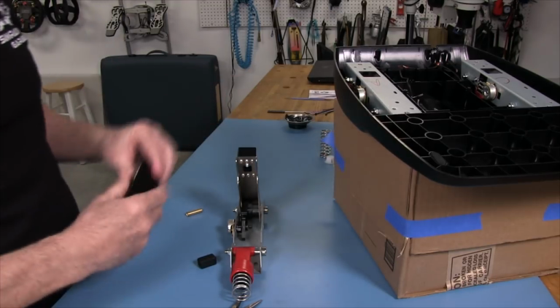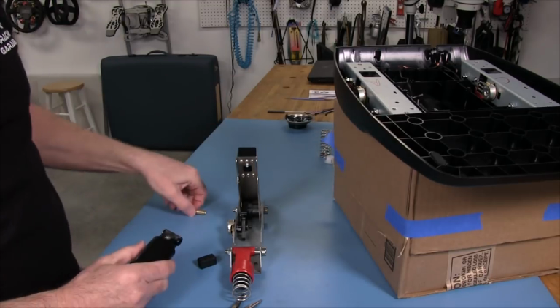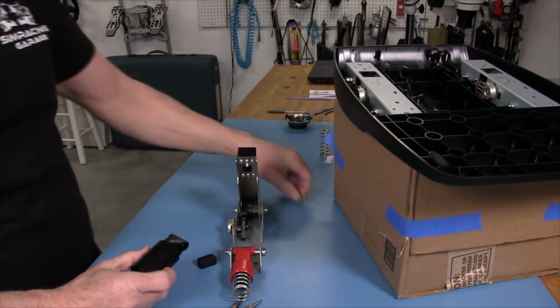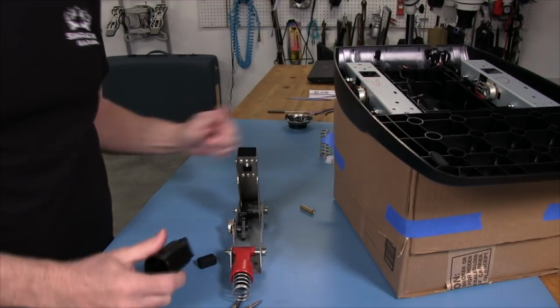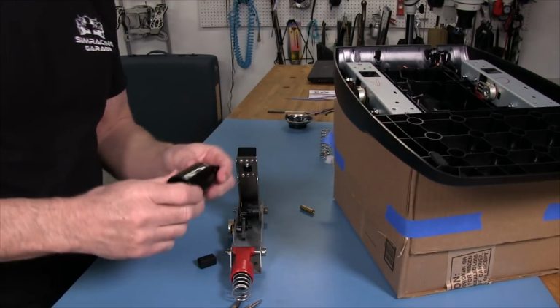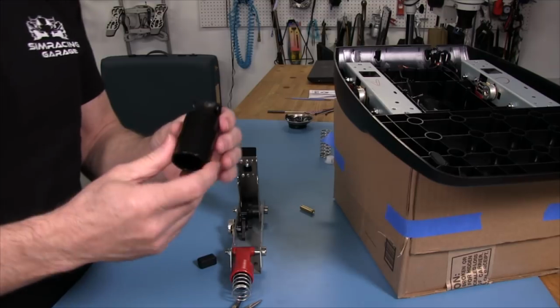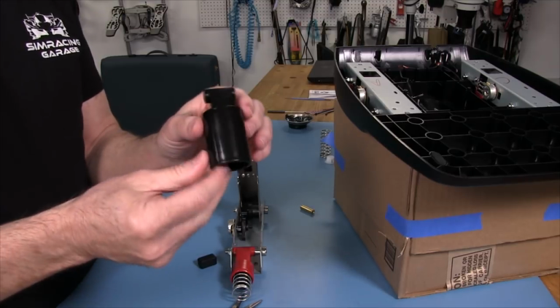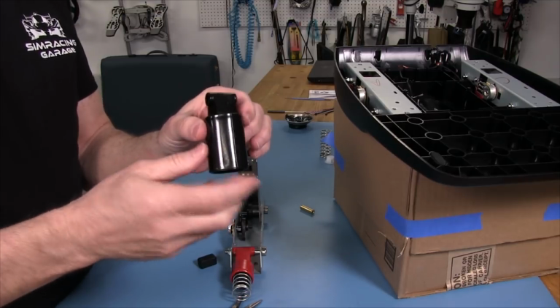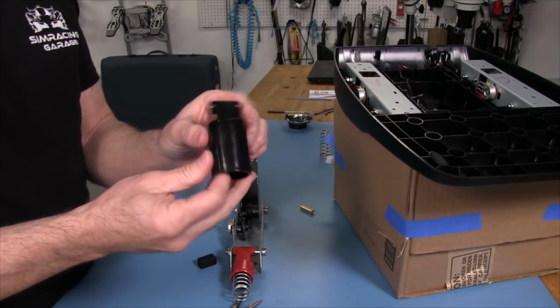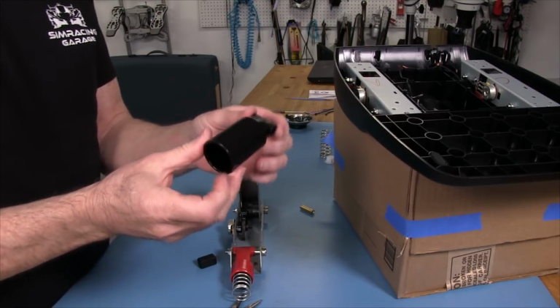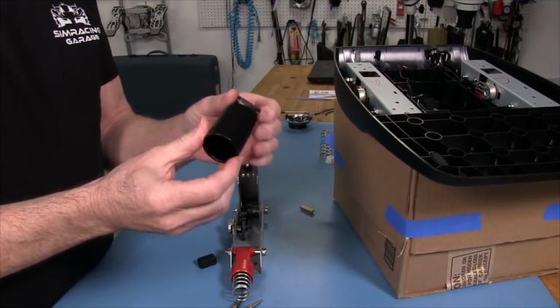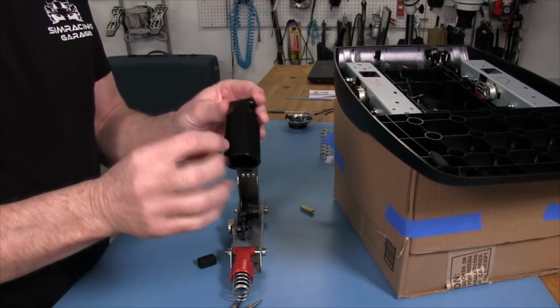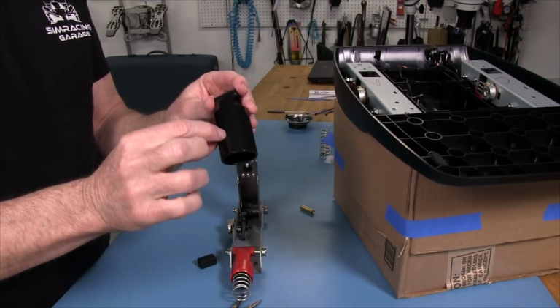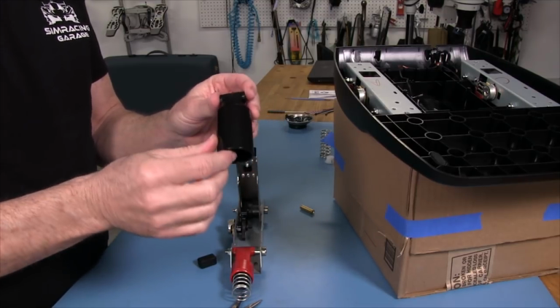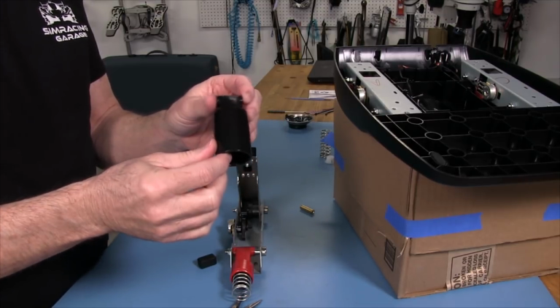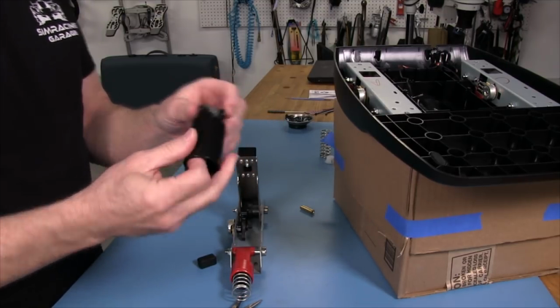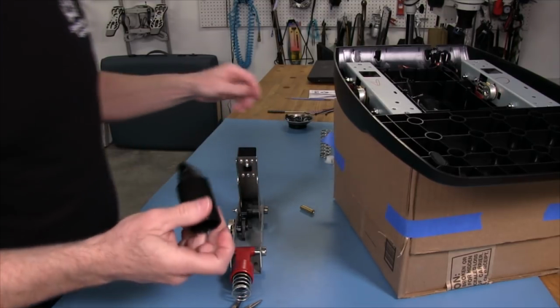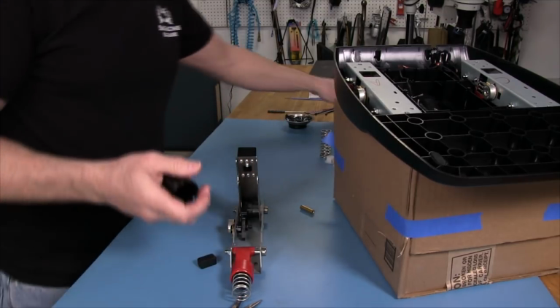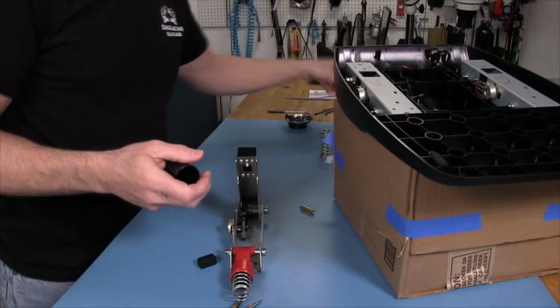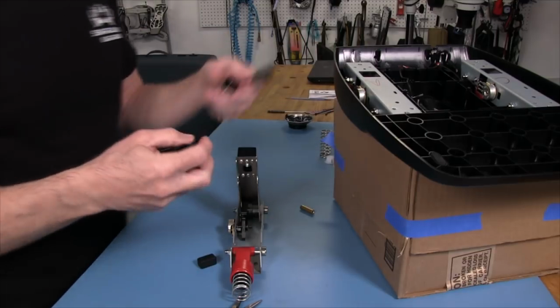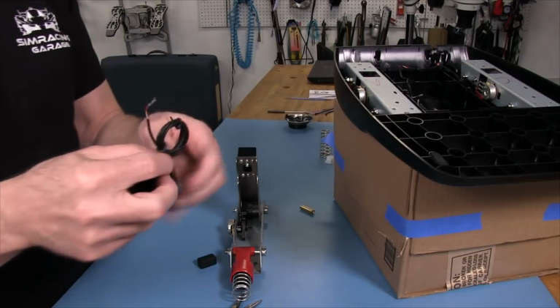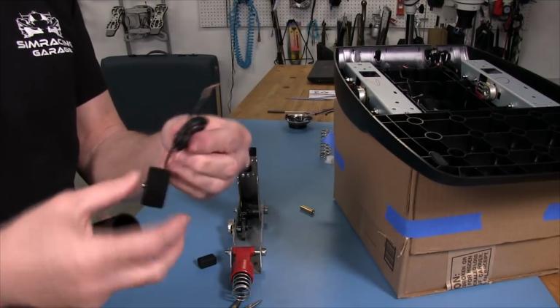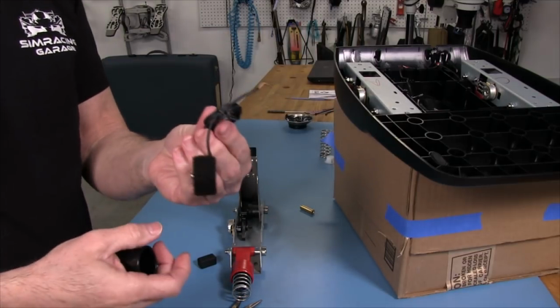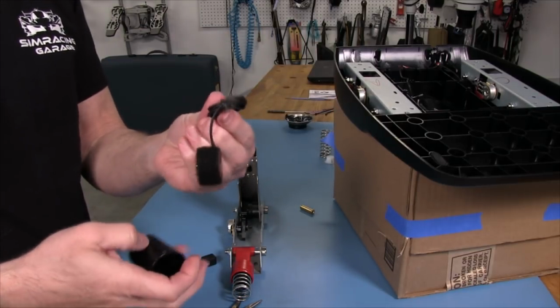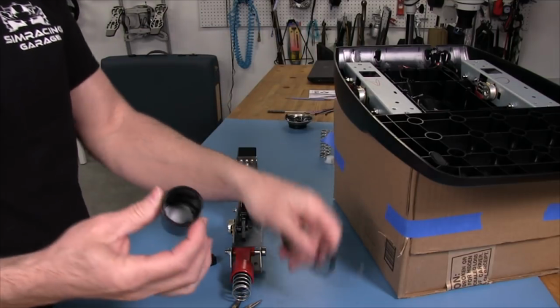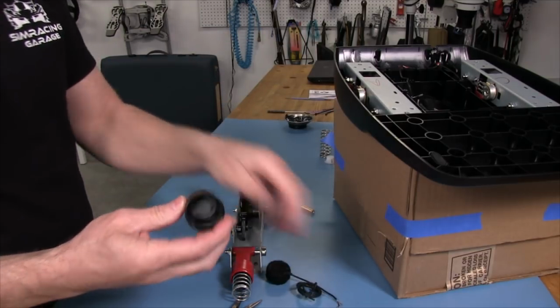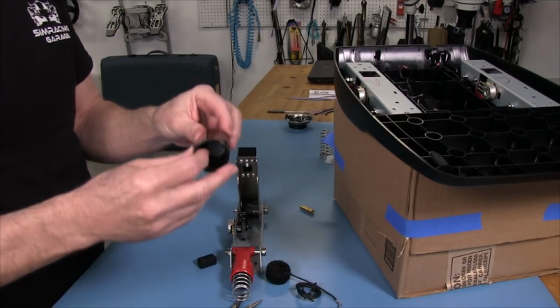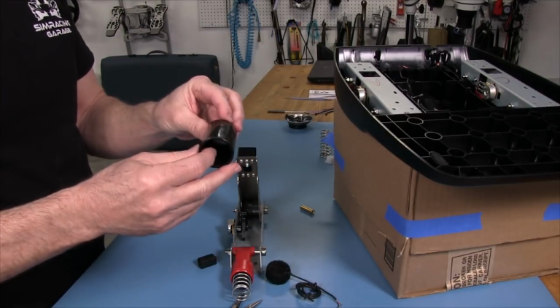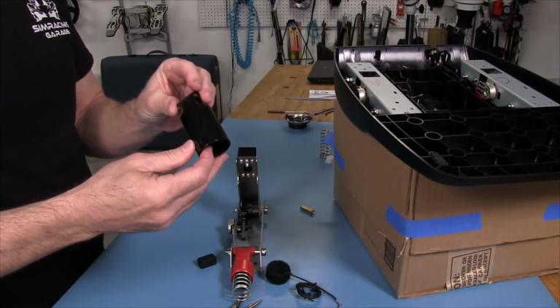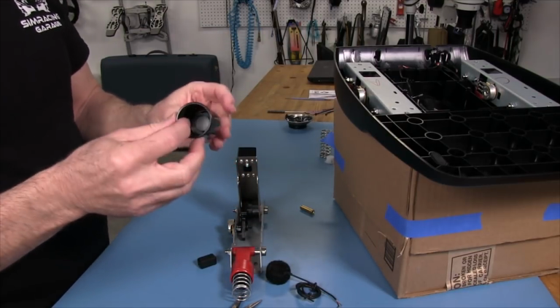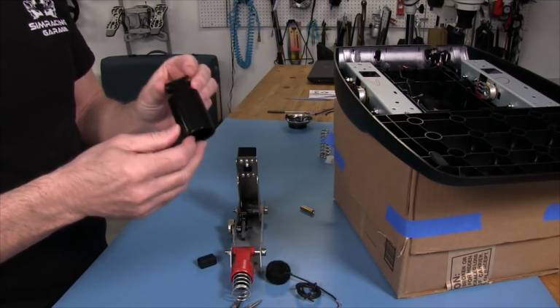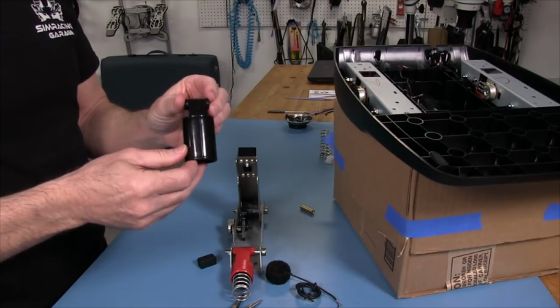The only really tricky part about this installation is drilling the plastic piece. We've got to put a 3/16-inch hole in here to accommodate the wire sitting on the load cell. So we're going to get set up for that and come right back.